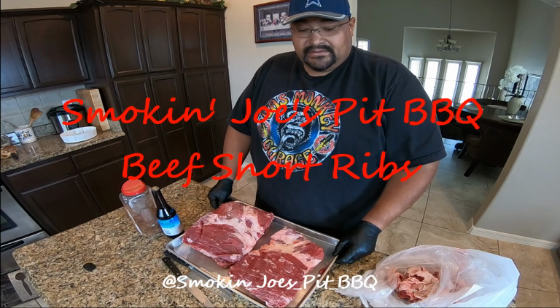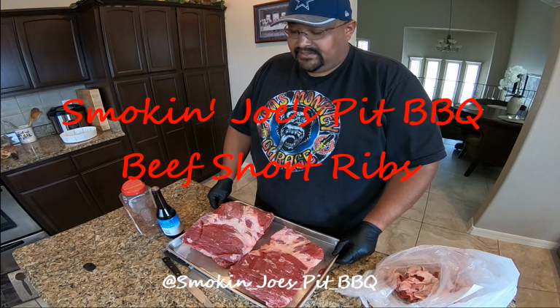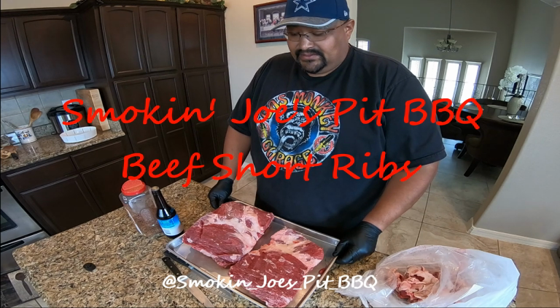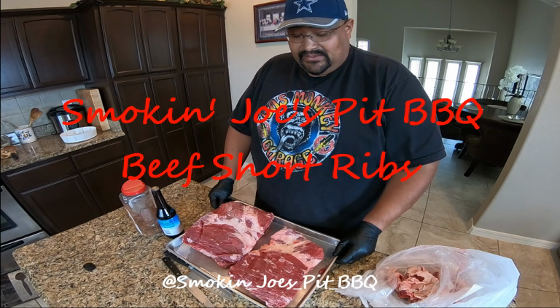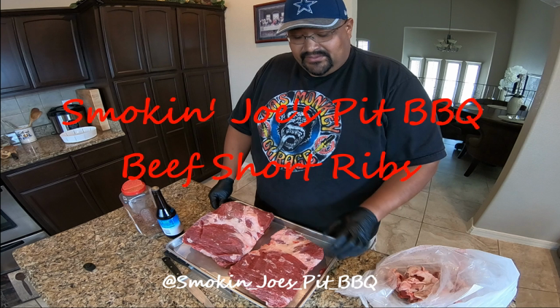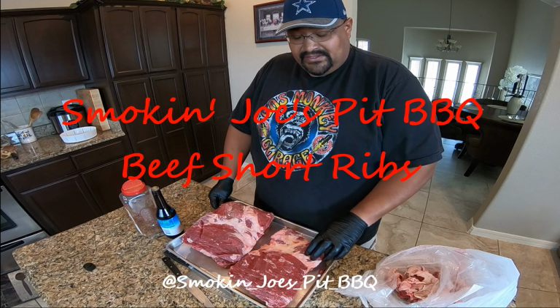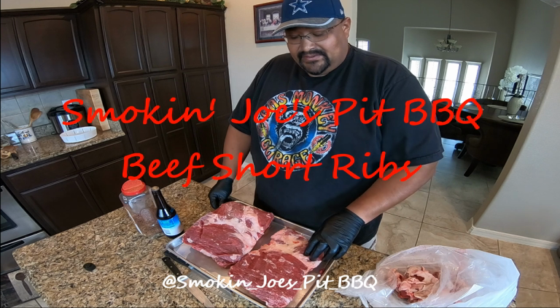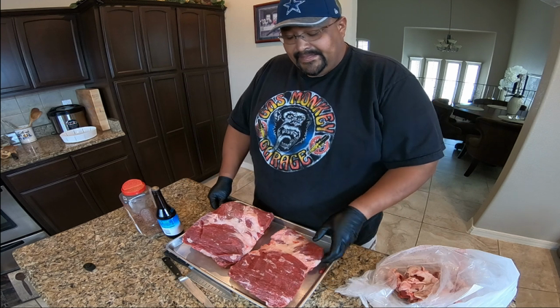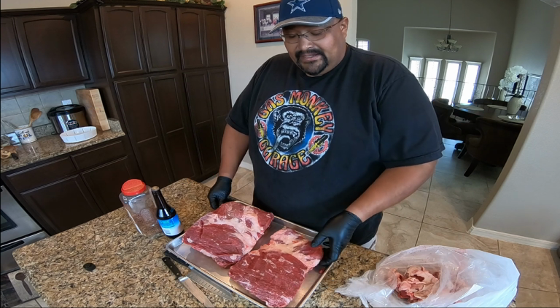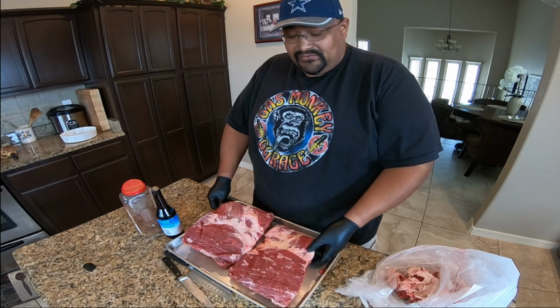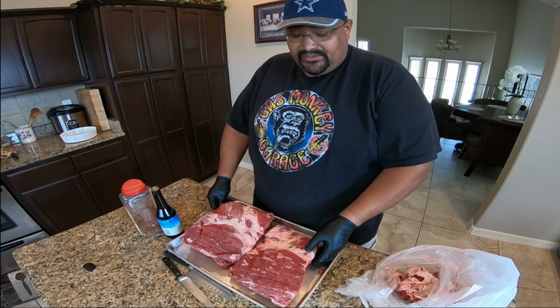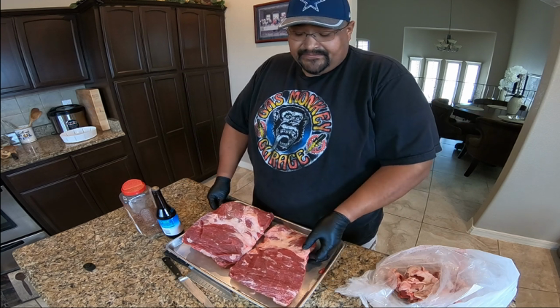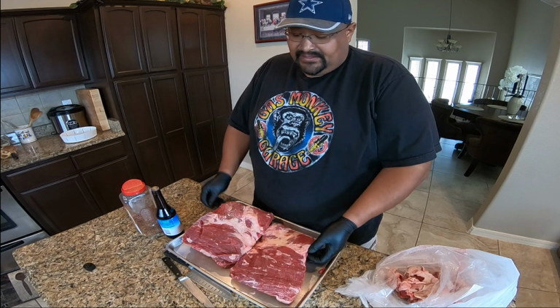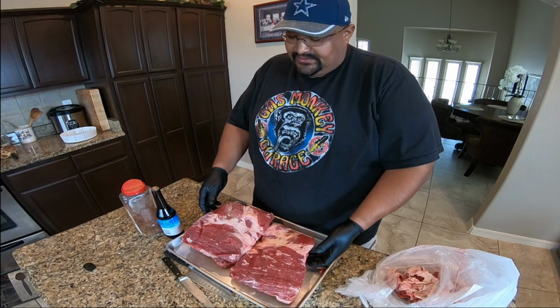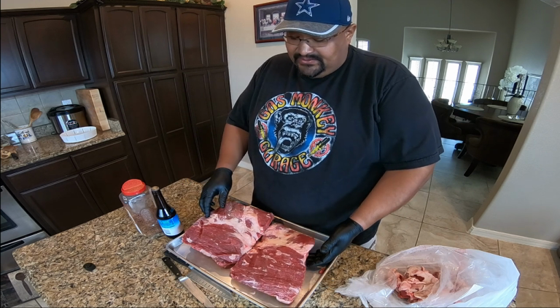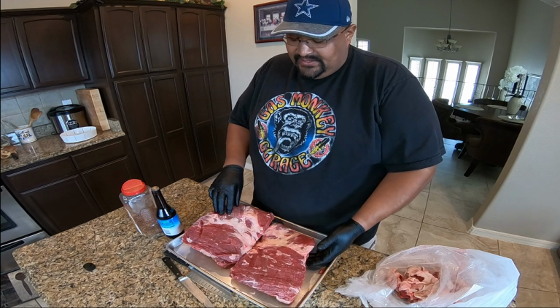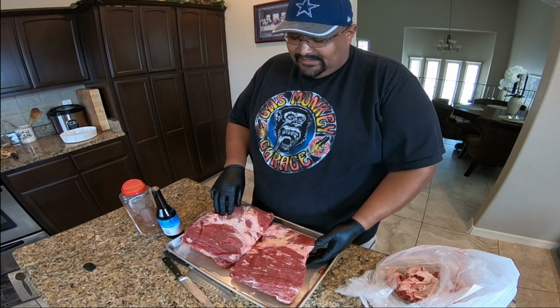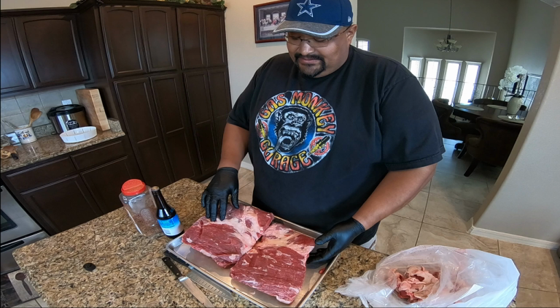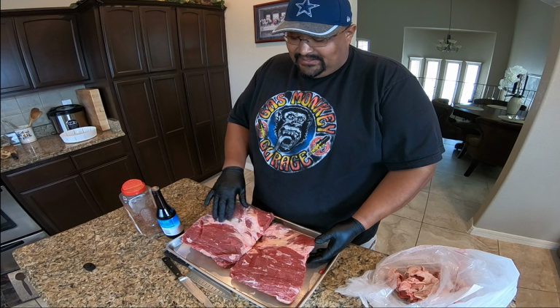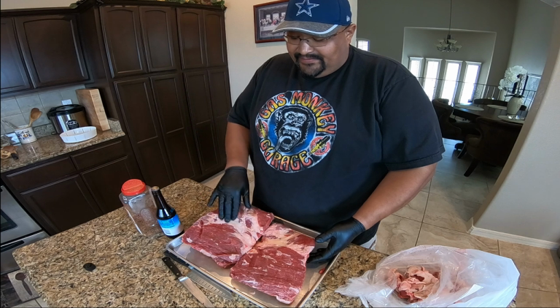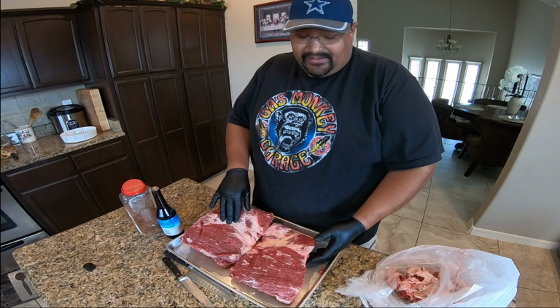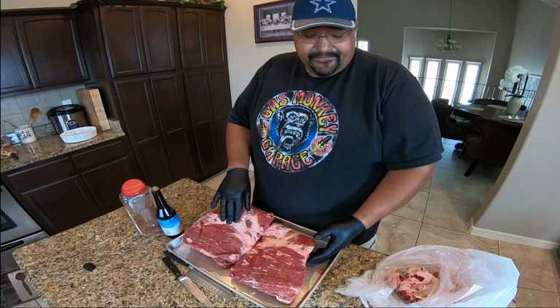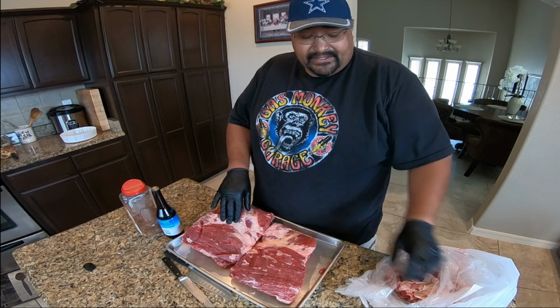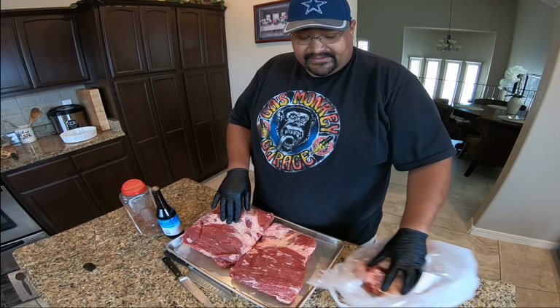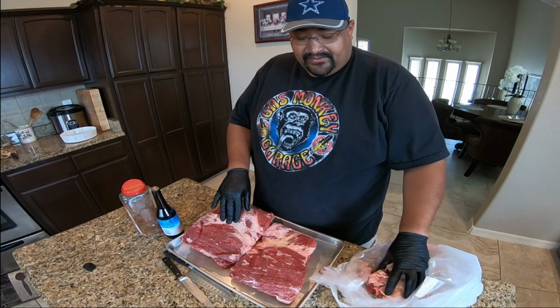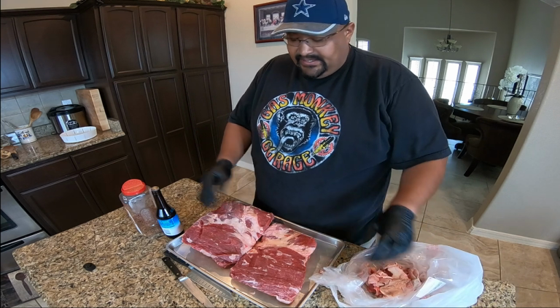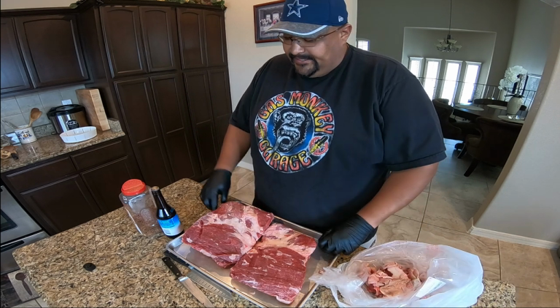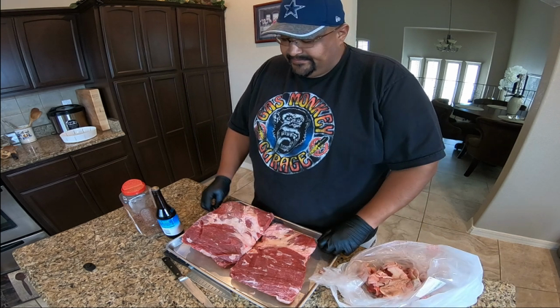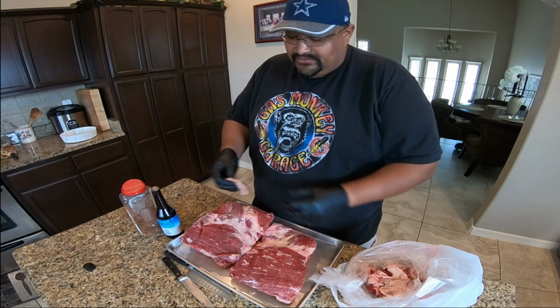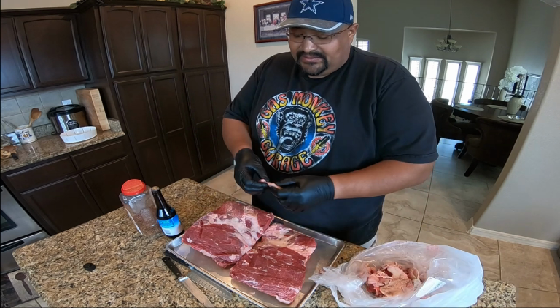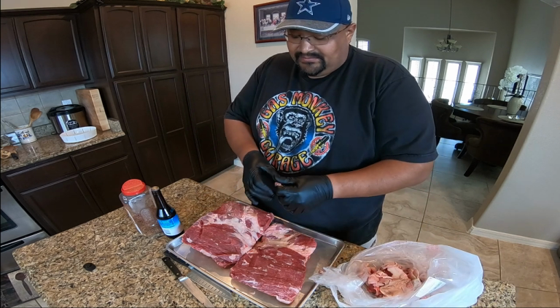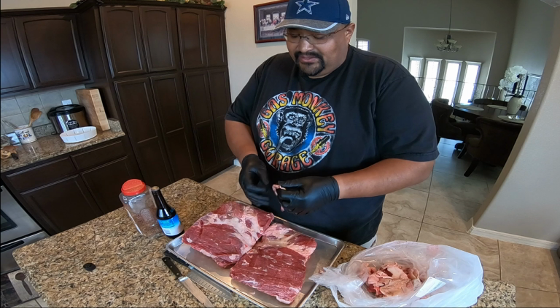Hello guys, today we're going to be cooking some beef short ribs. I got three slabs here. I took out a lot of the fat already — I've got it in this bag already. Also took out the membrane in the back.